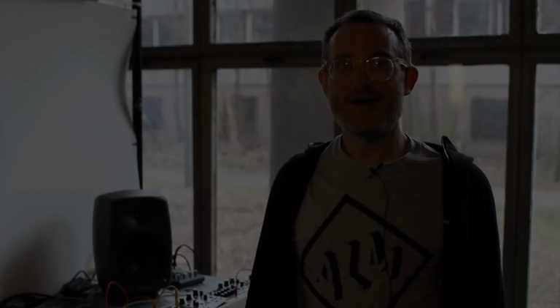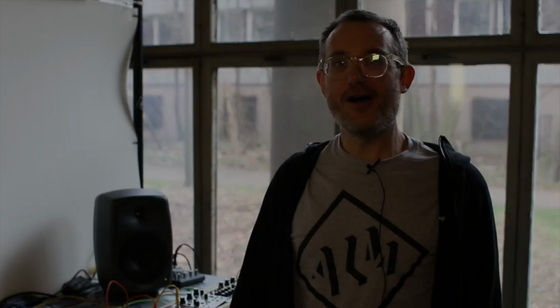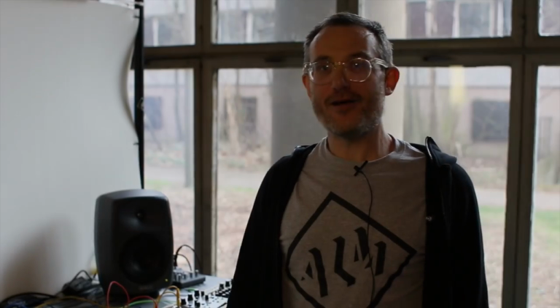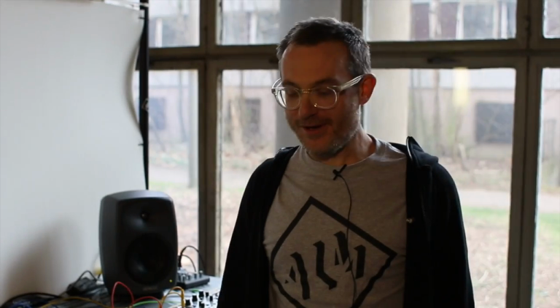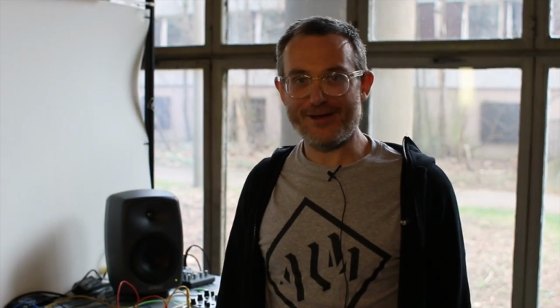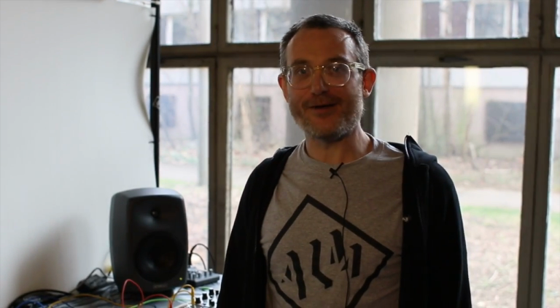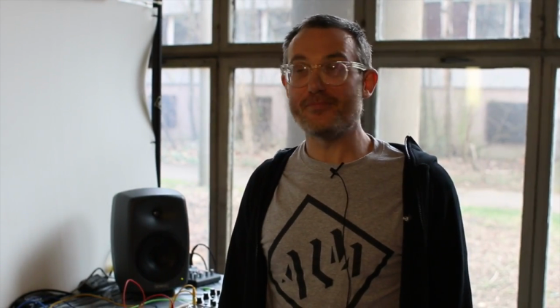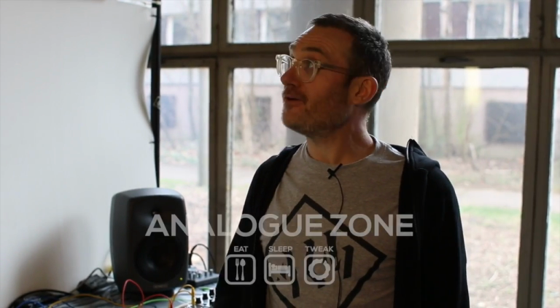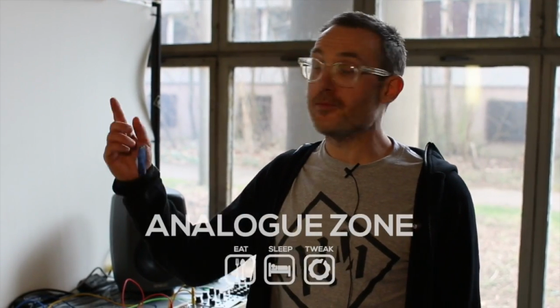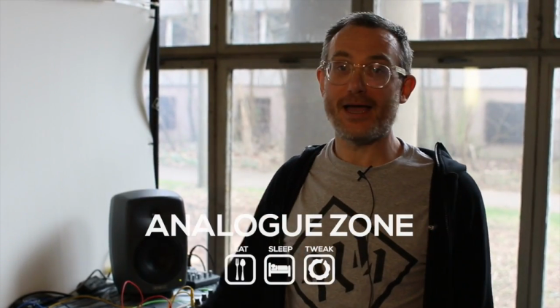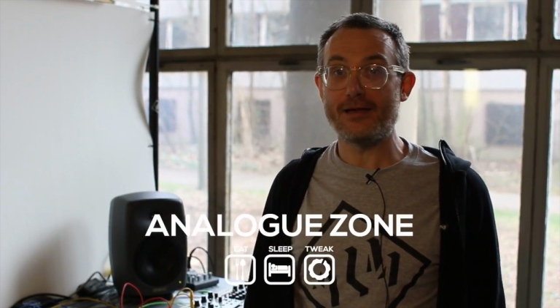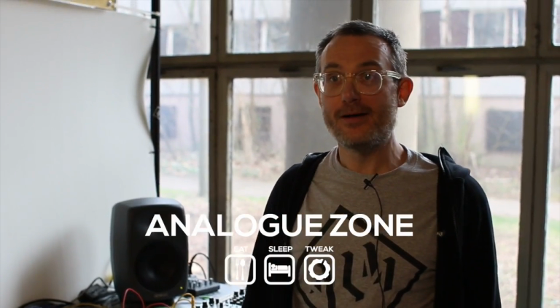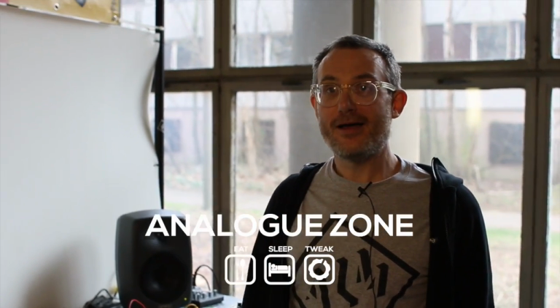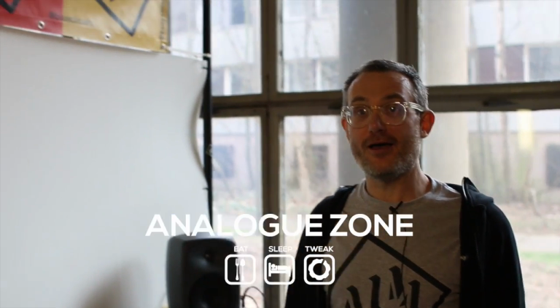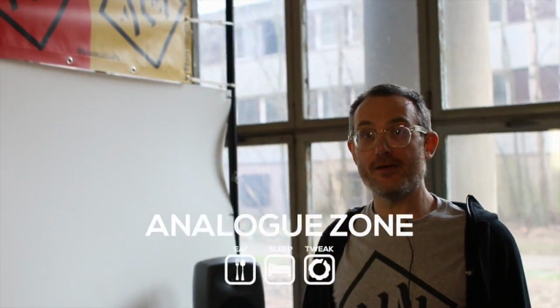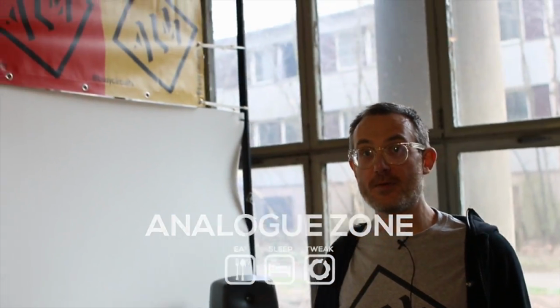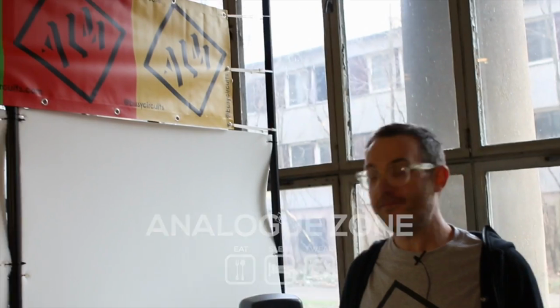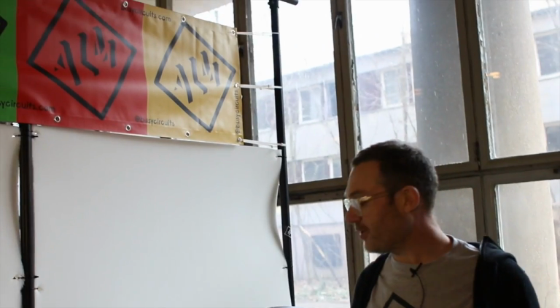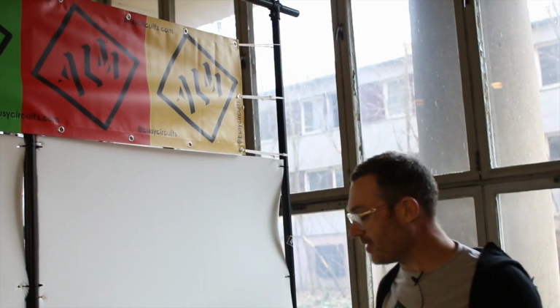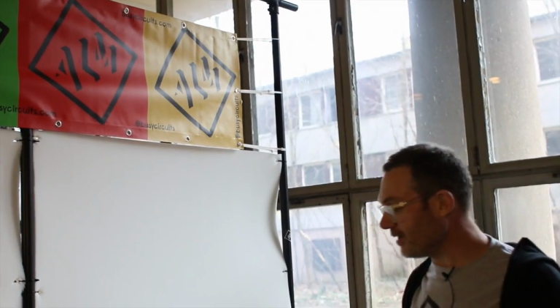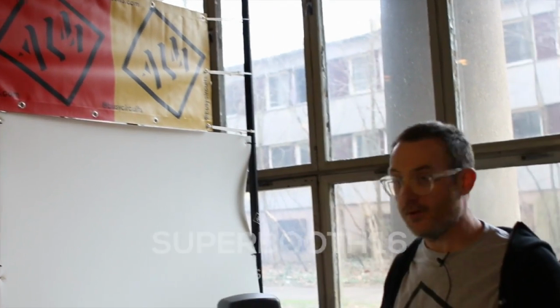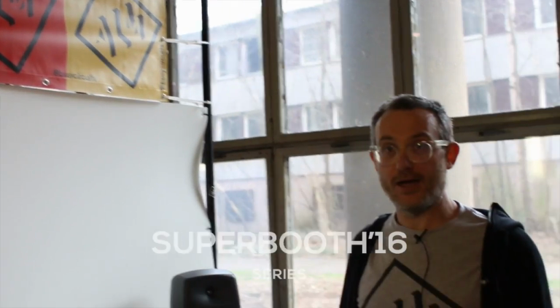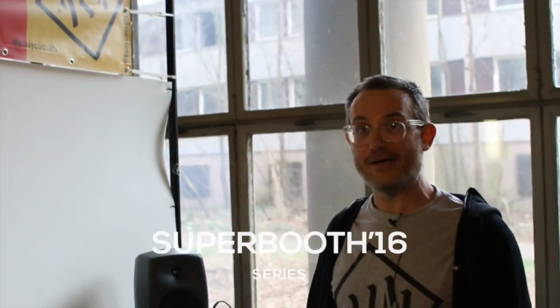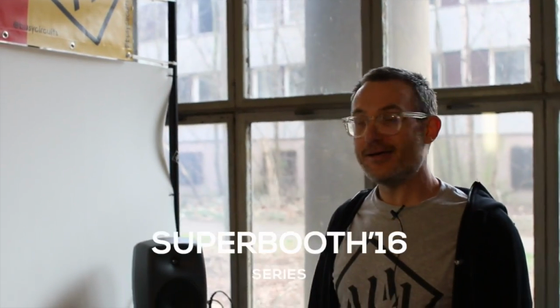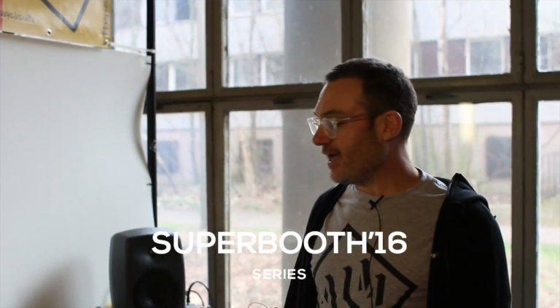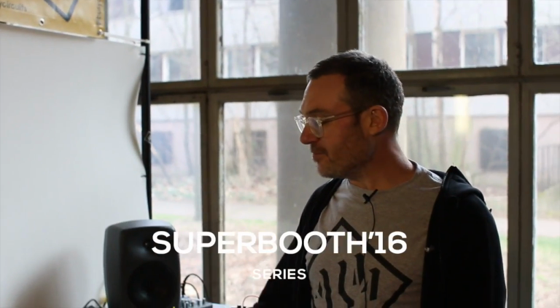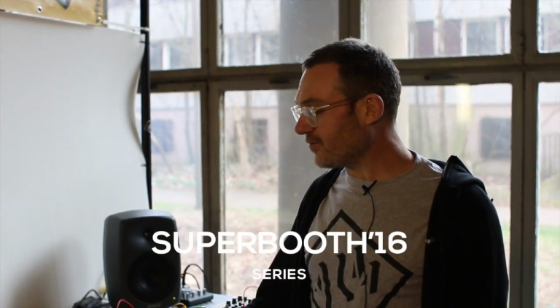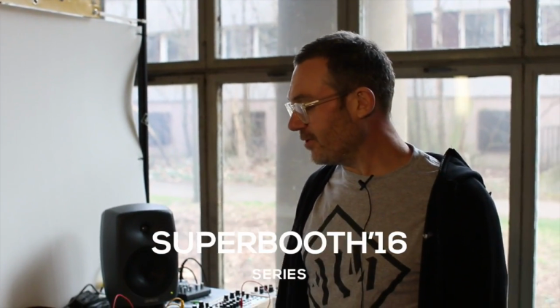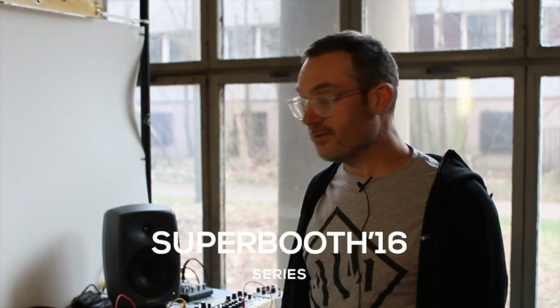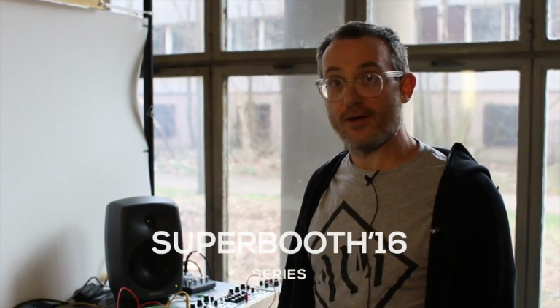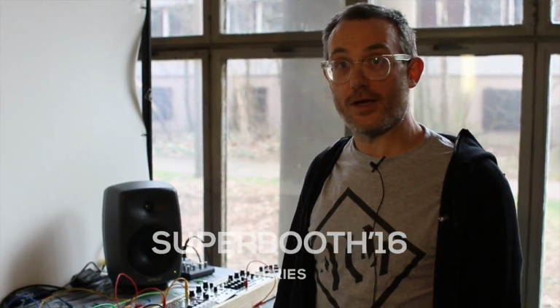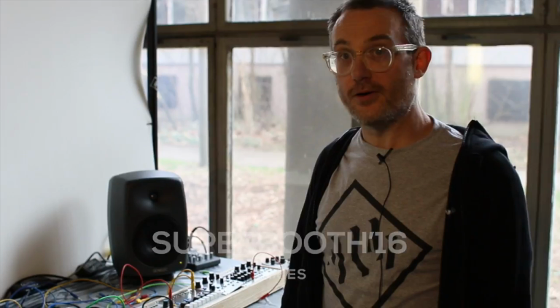Hi, I'm Matthew from ALM. I'm here at Zuberbooth and I'm going to be showing a new FM based run module that I'm working on.